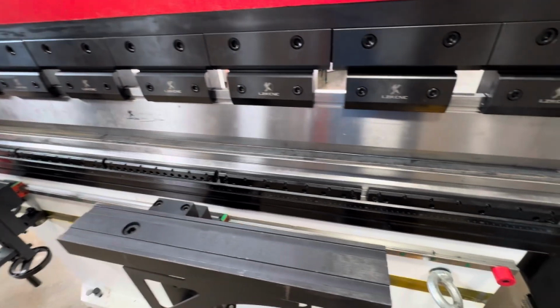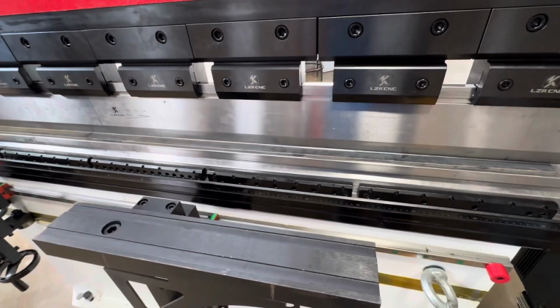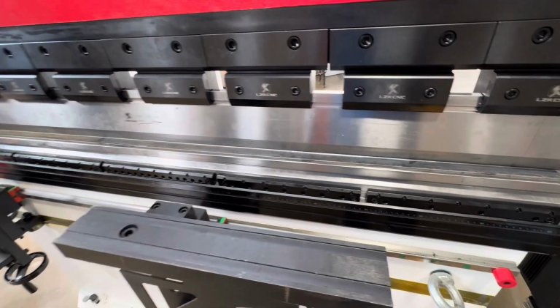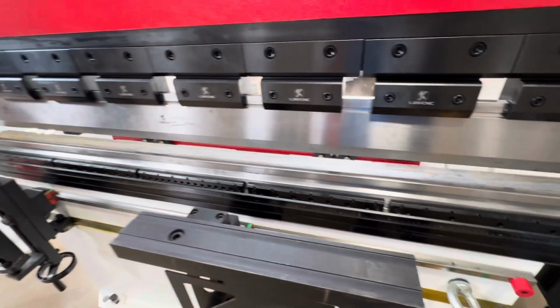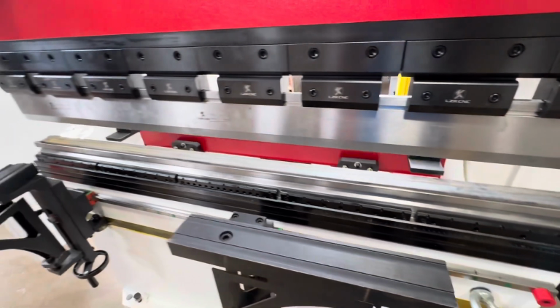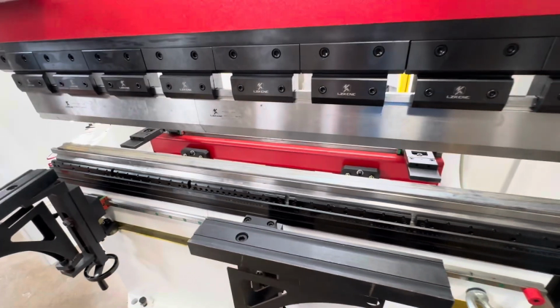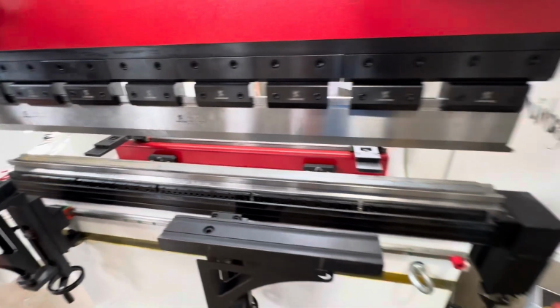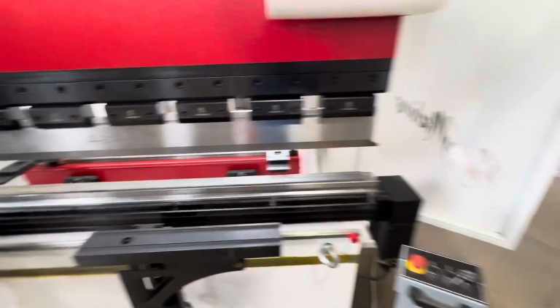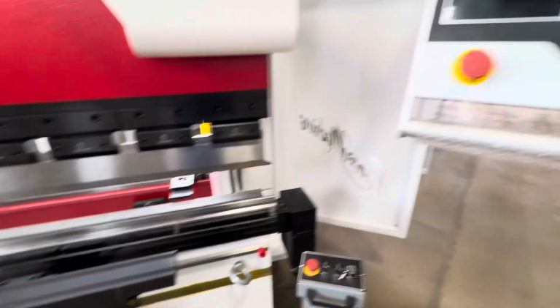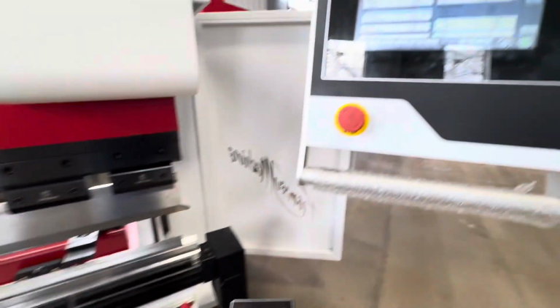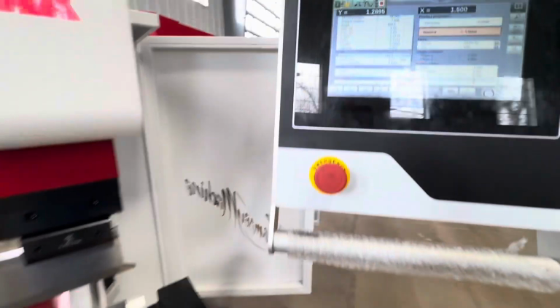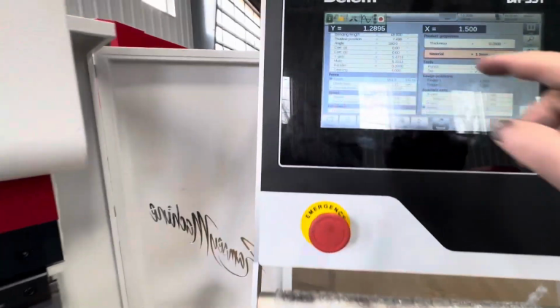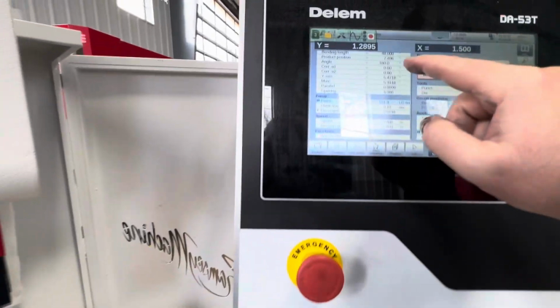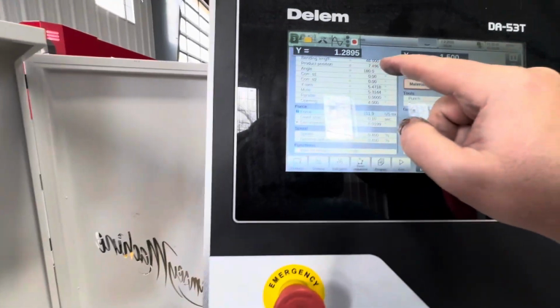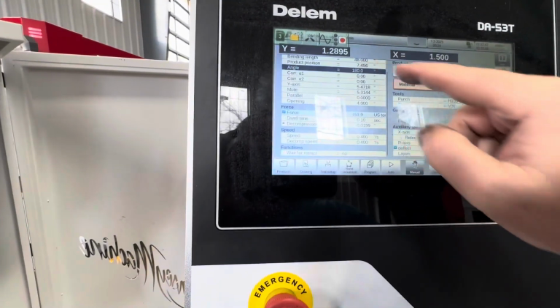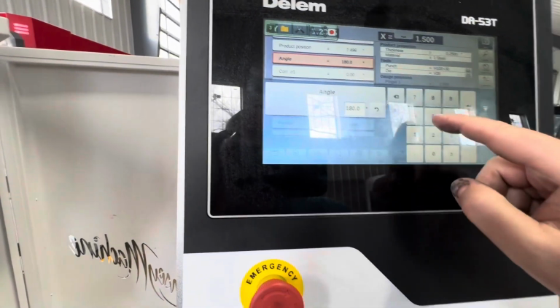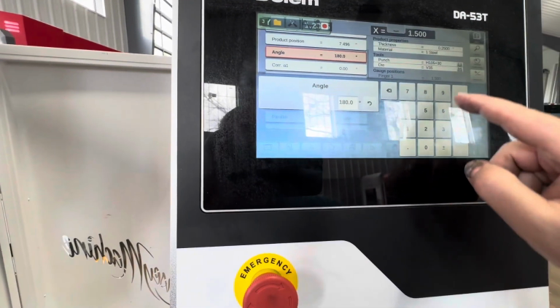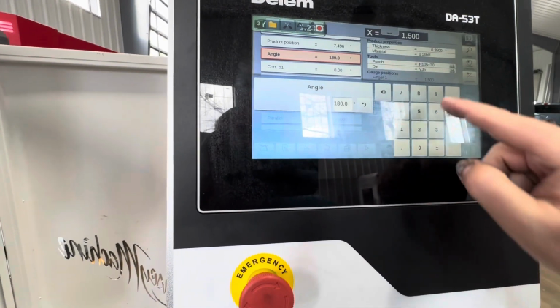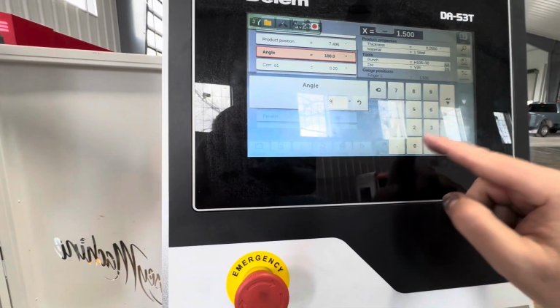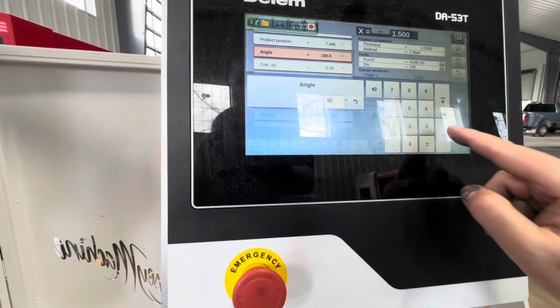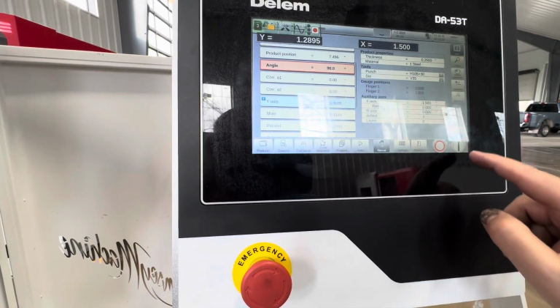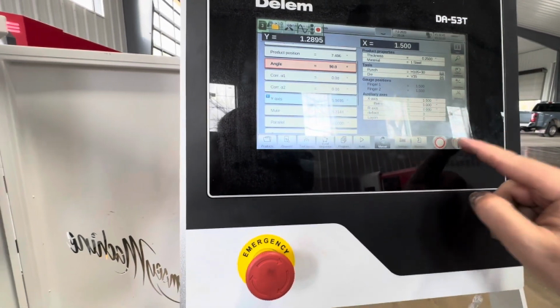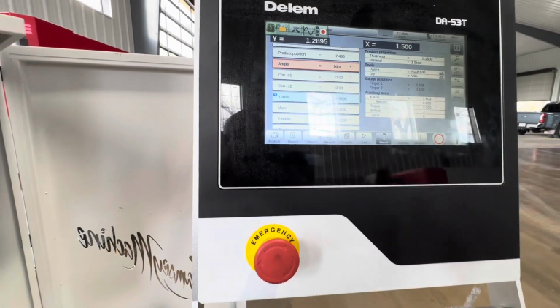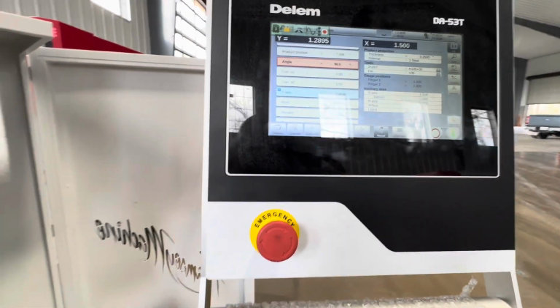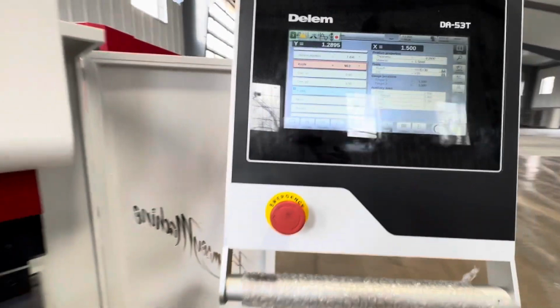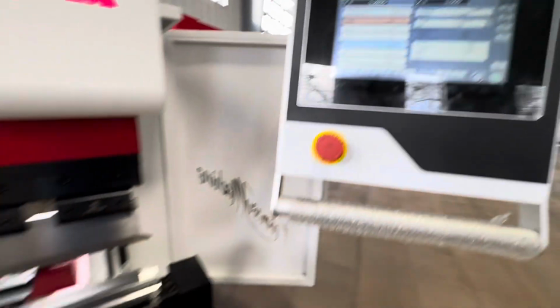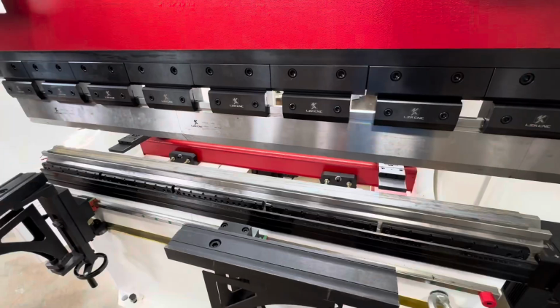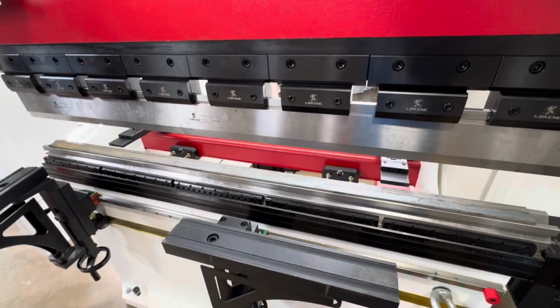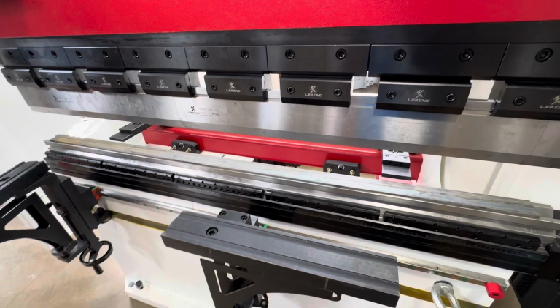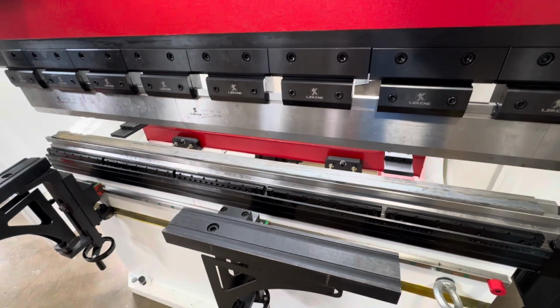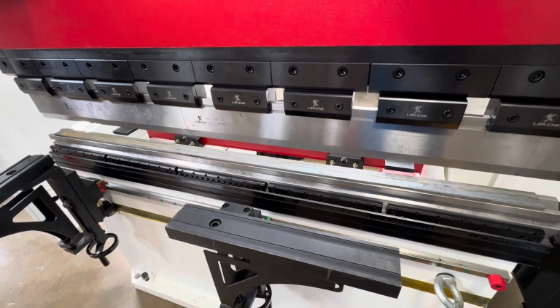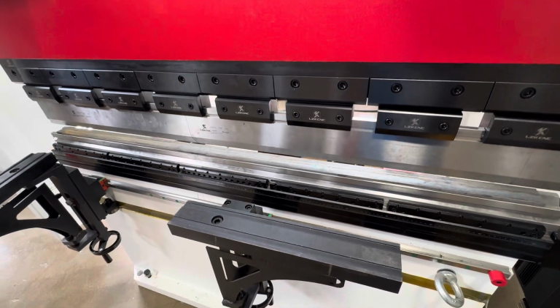That looked pretty good, but we're just going to go ahead and go to 90. It's adding some crowning compensation.